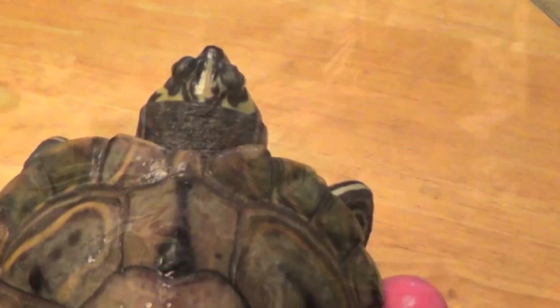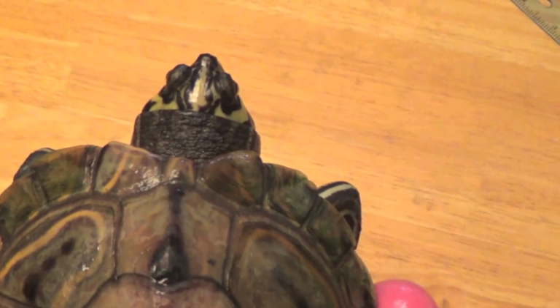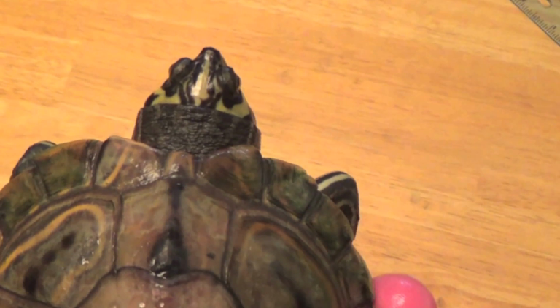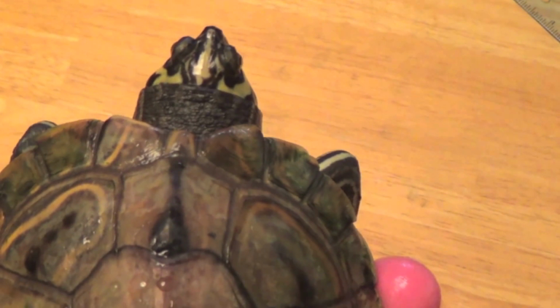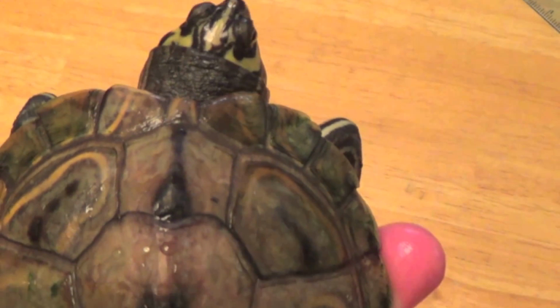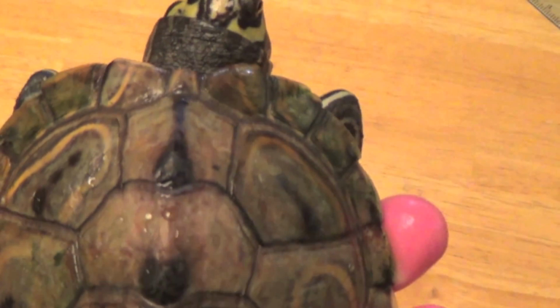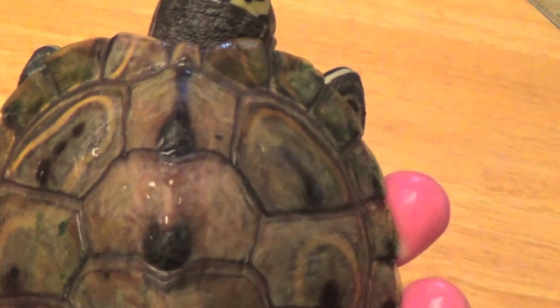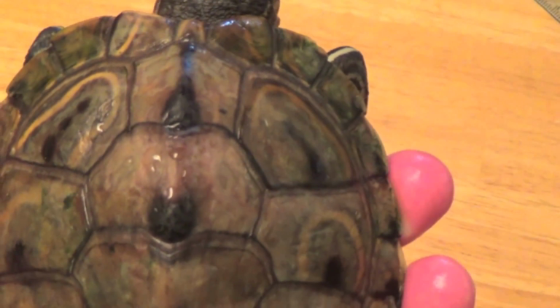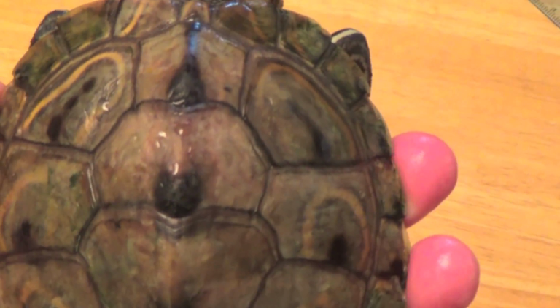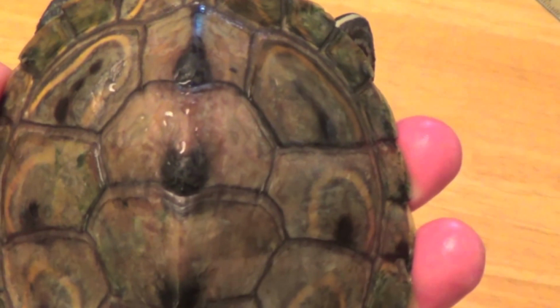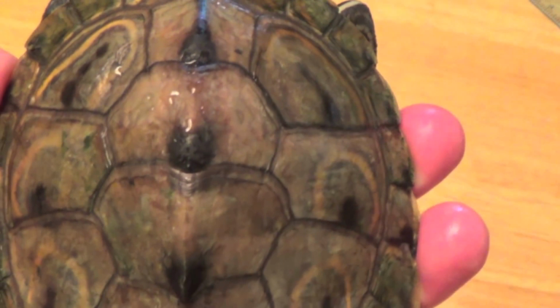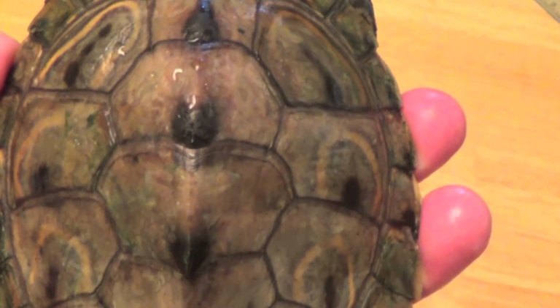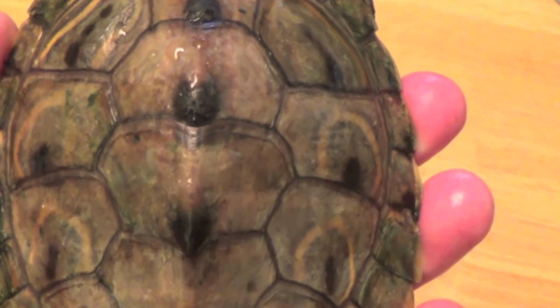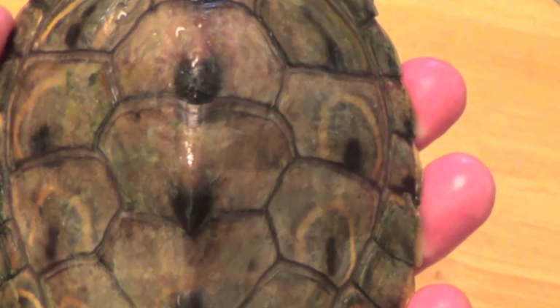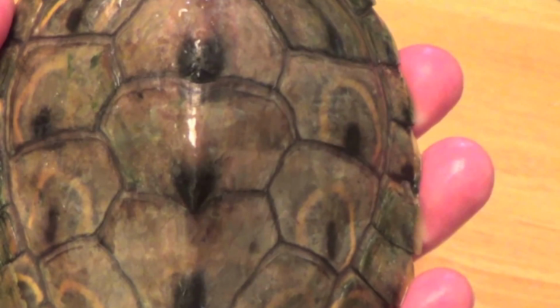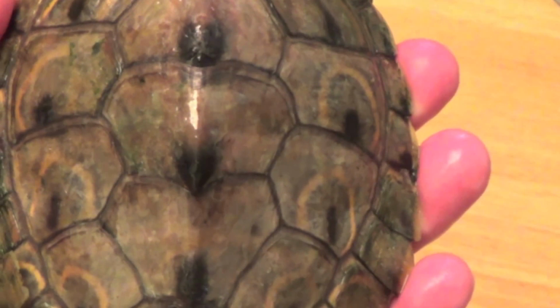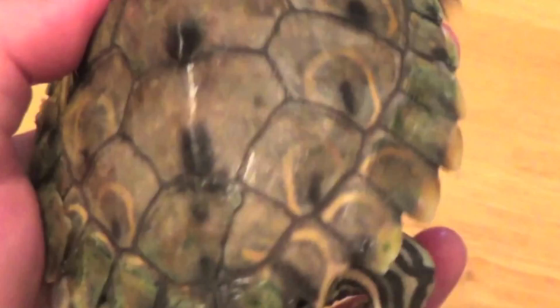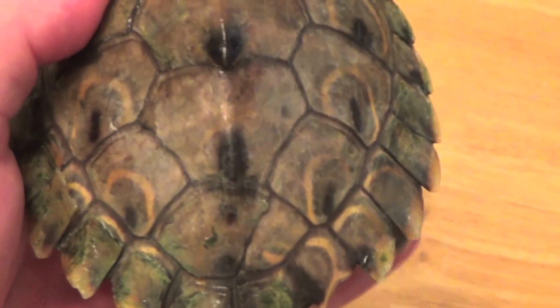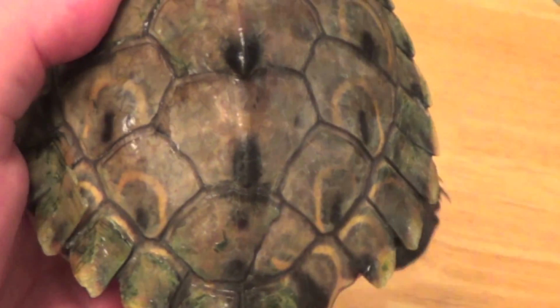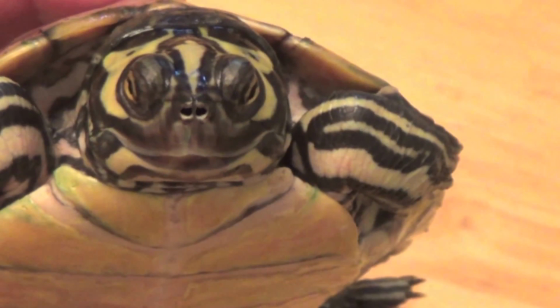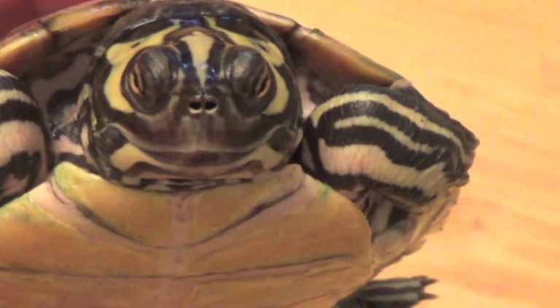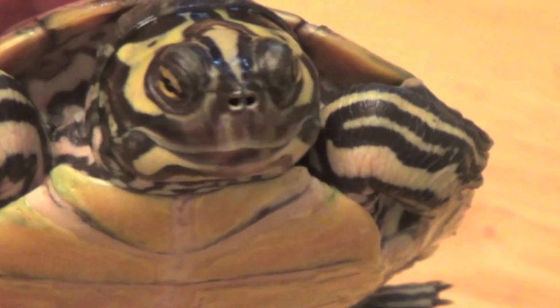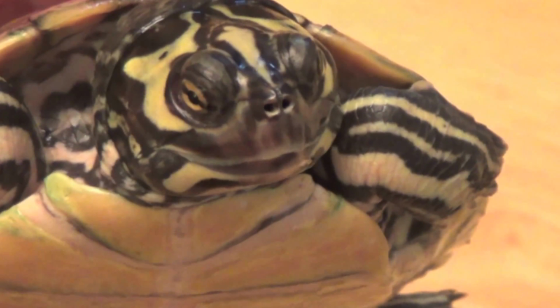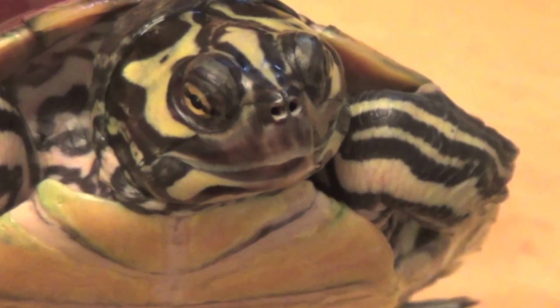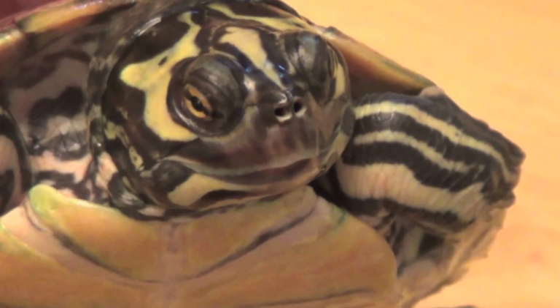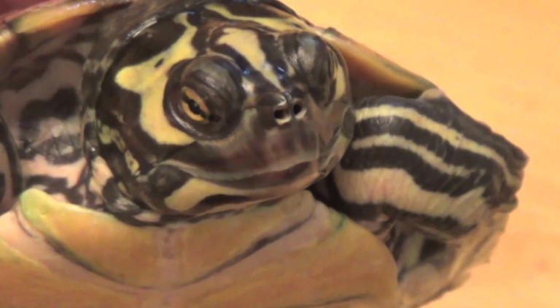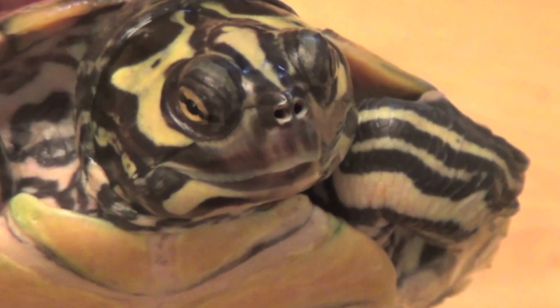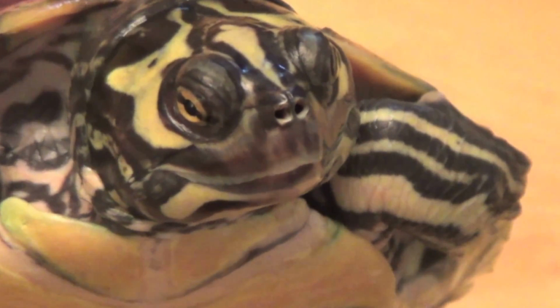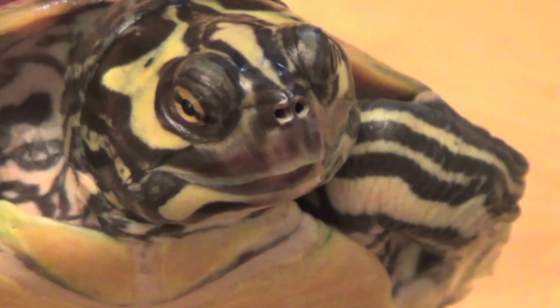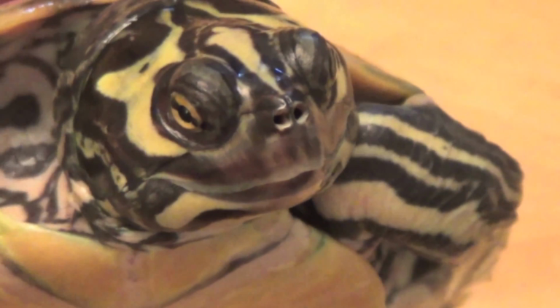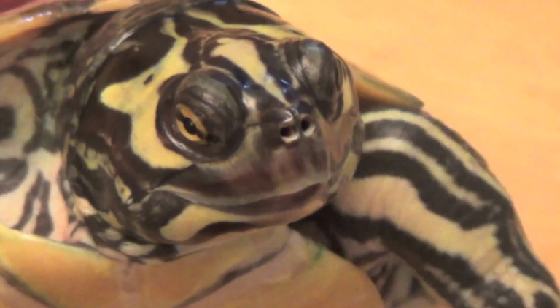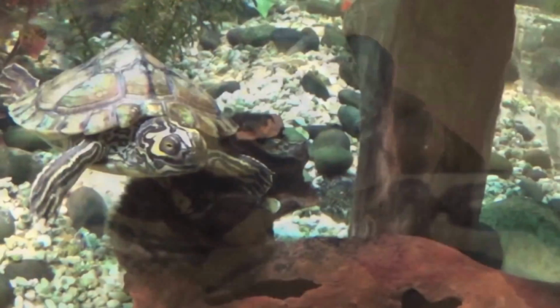This first girl, Rosie, is one of my favorite turtles. I have loved her bold markings and personality since day one. She measured in last week at 5¼ inches straight-line carapace length, 4½ inches plastron length, and 324 grams.